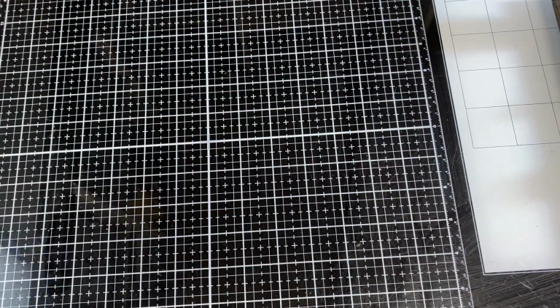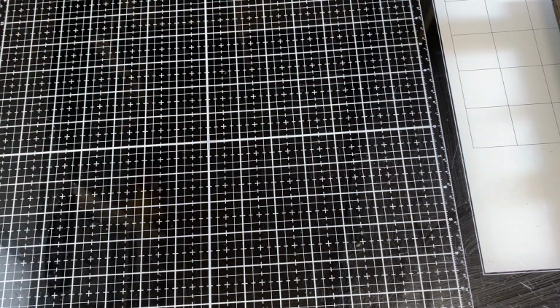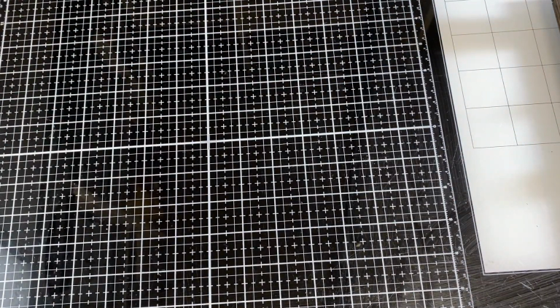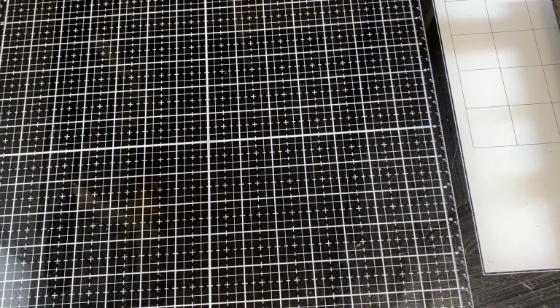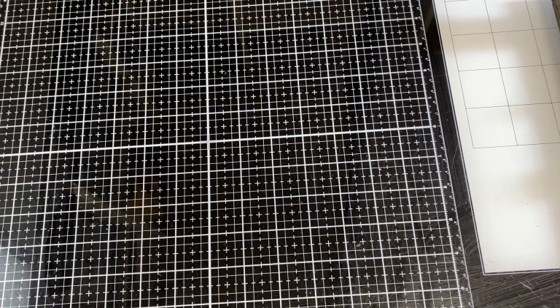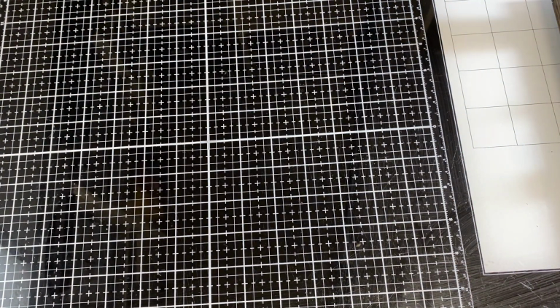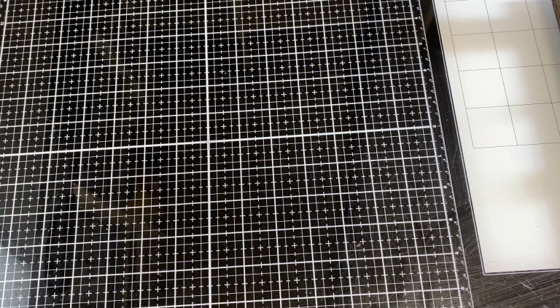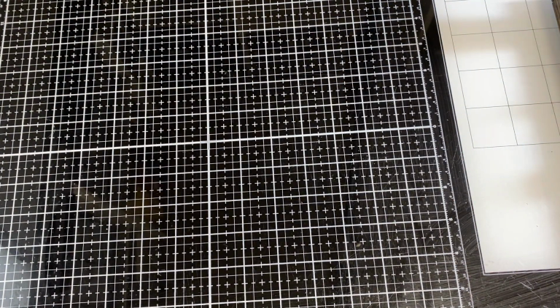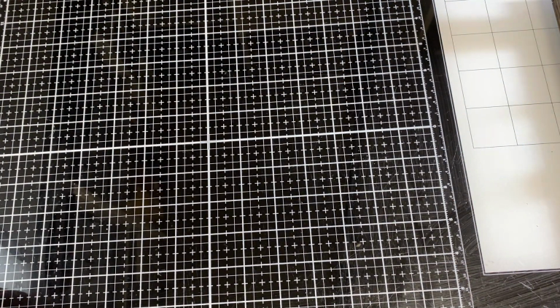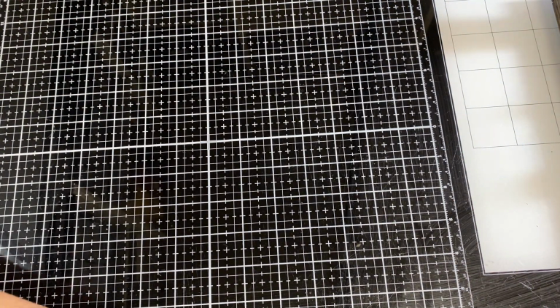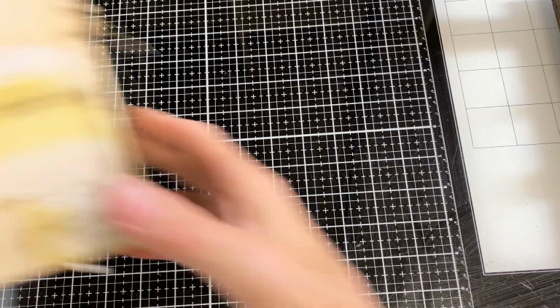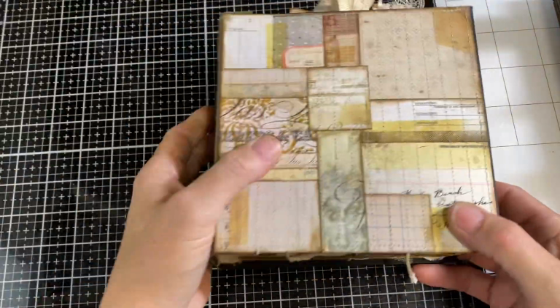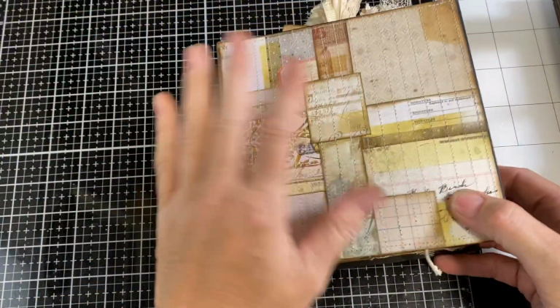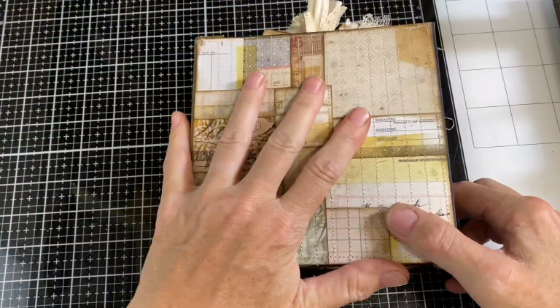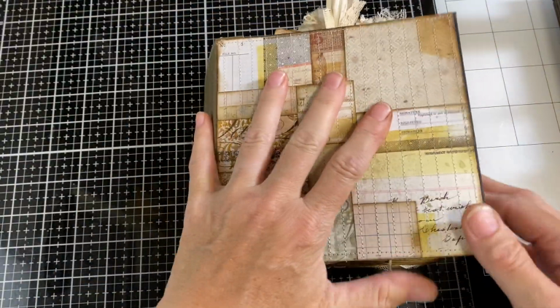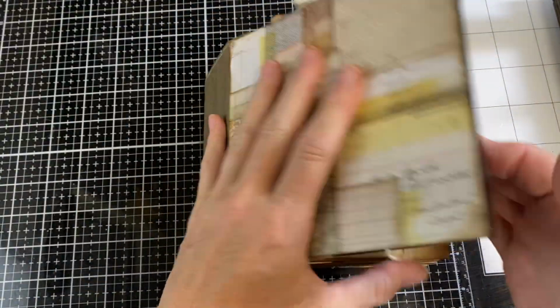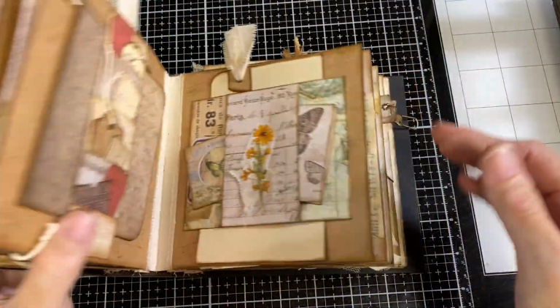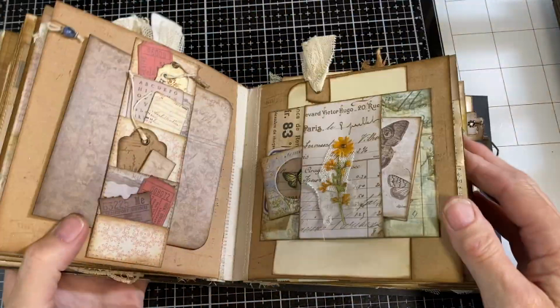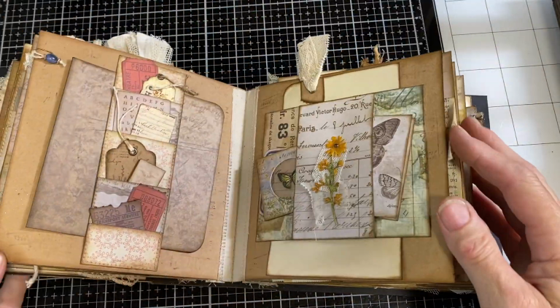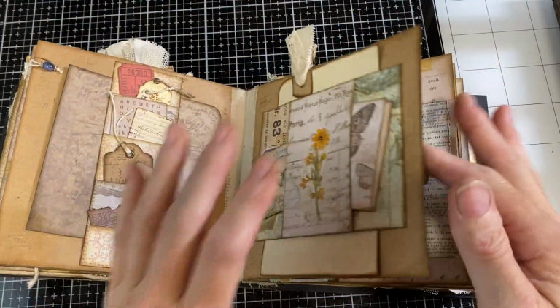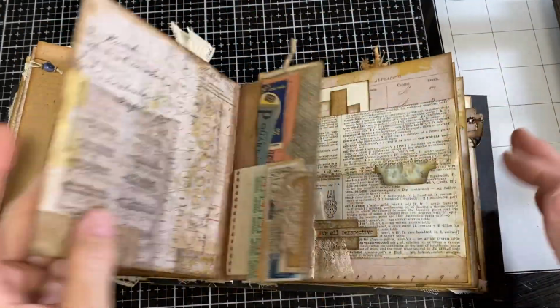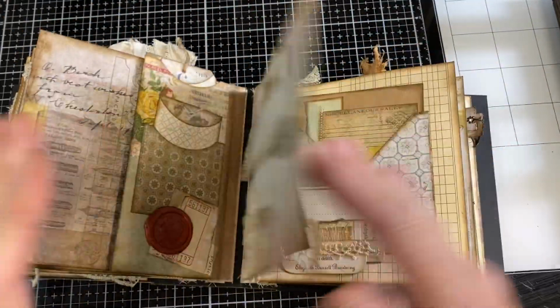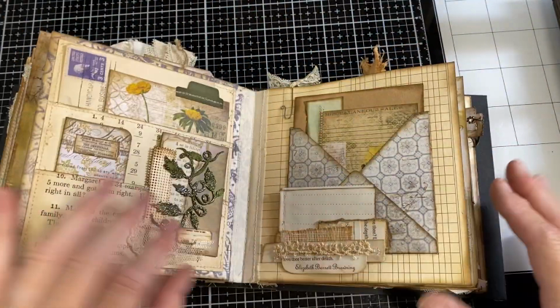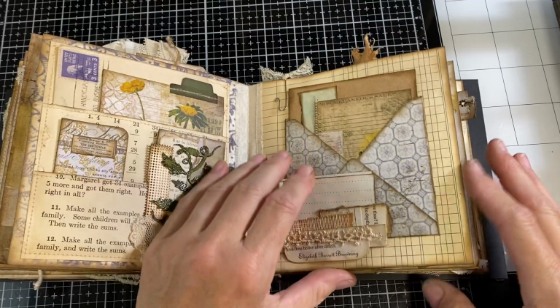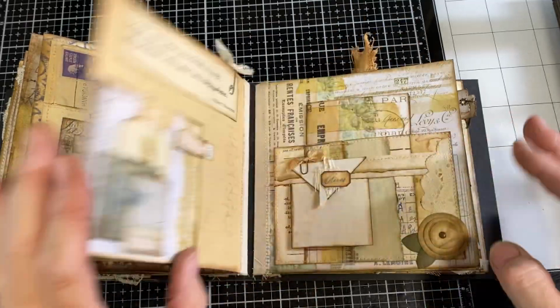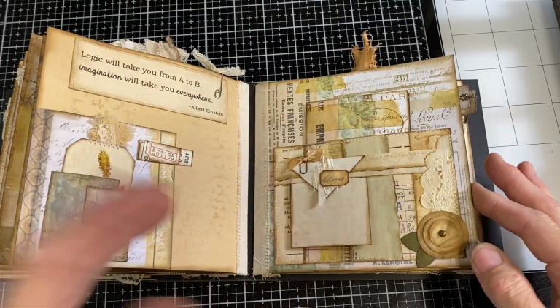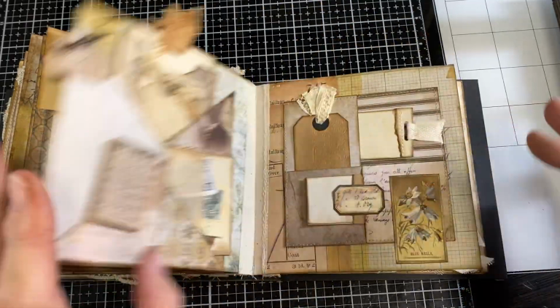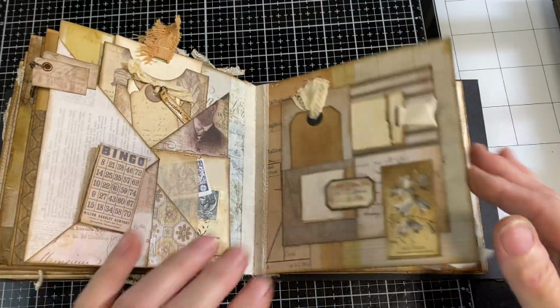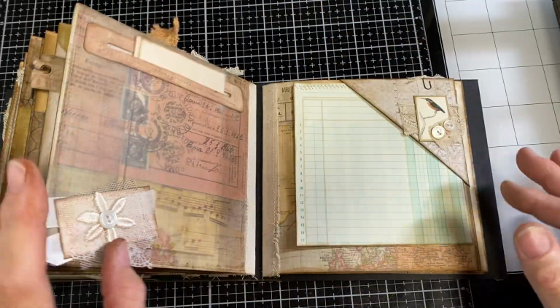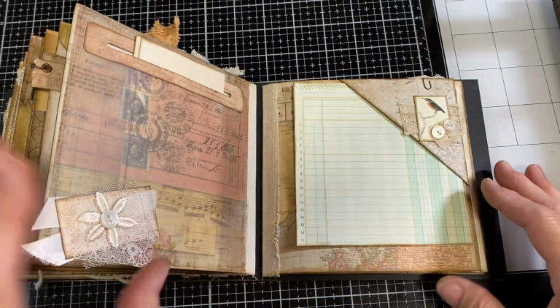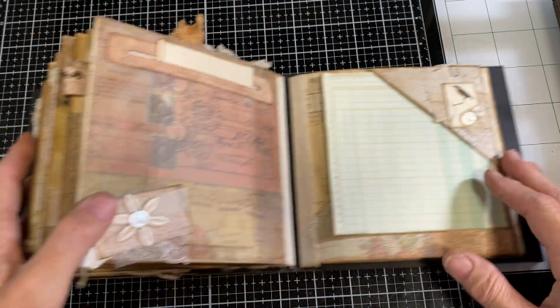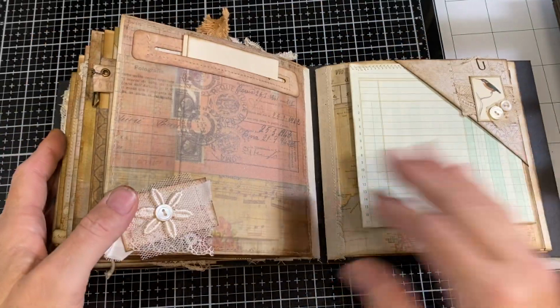So that is the original, and here is what I've done — how I've changed it up a little bit, just to suit the pages in this book. Okay, here we go.